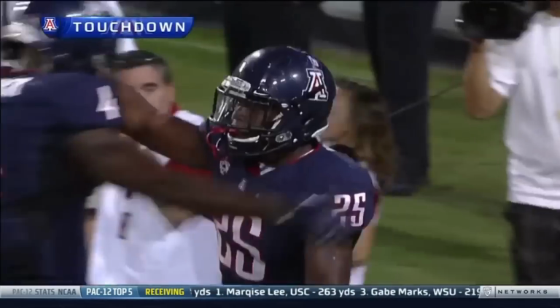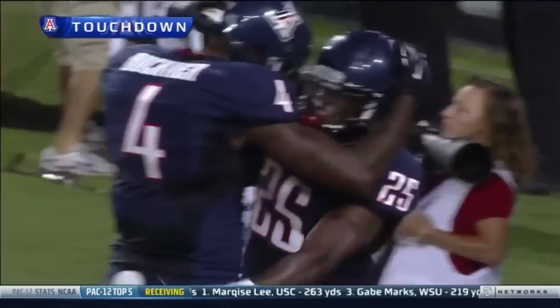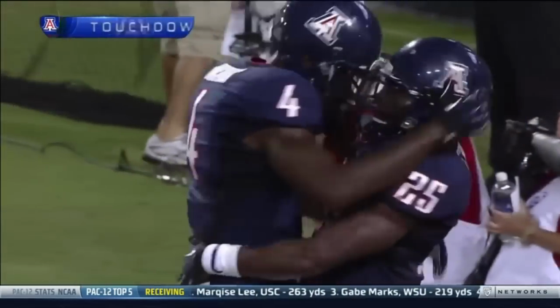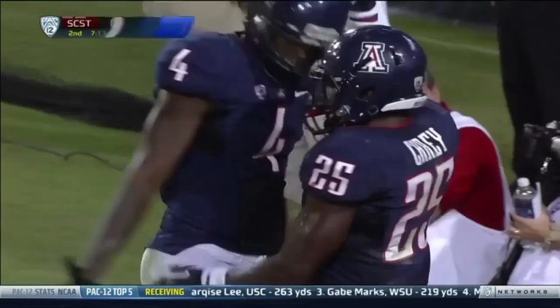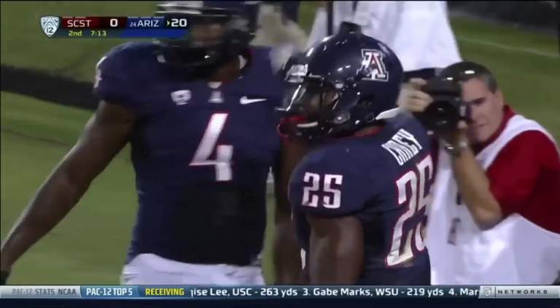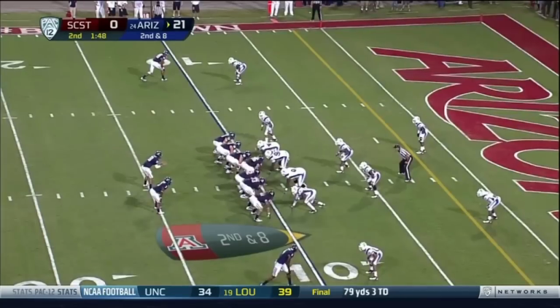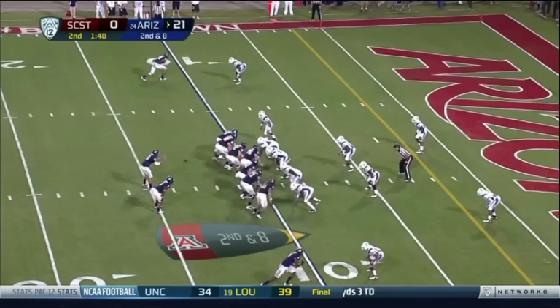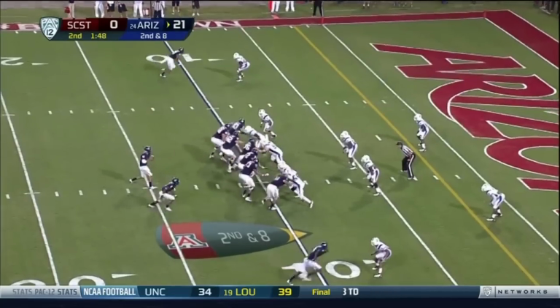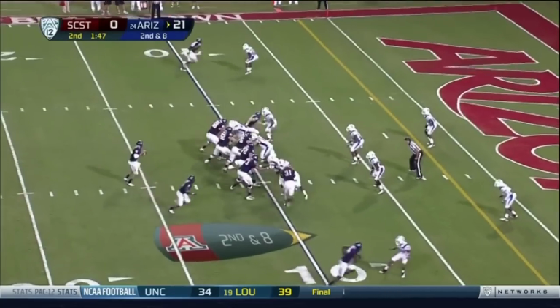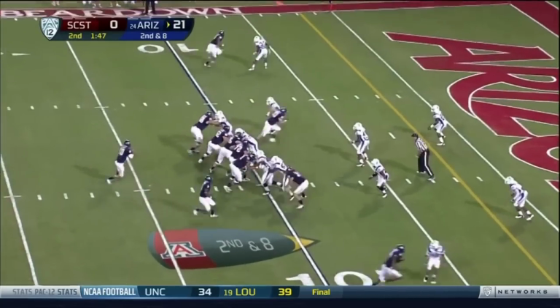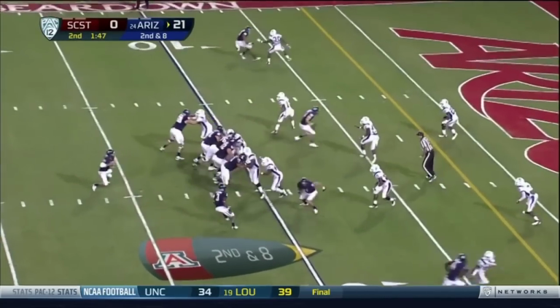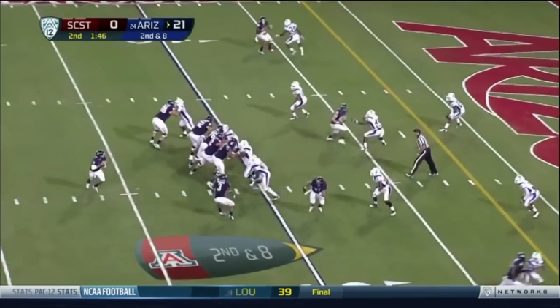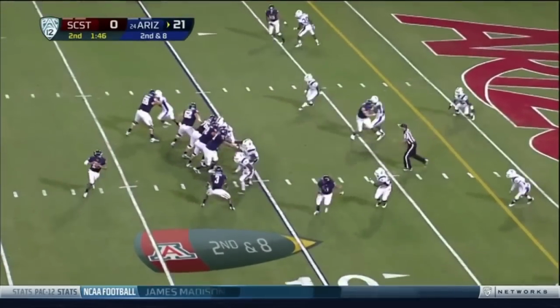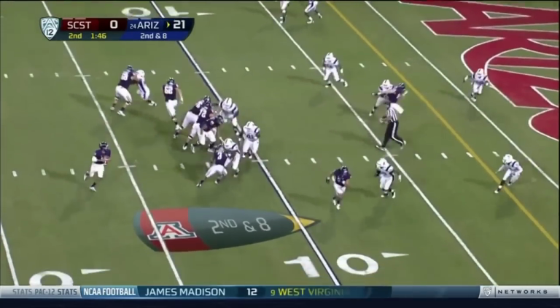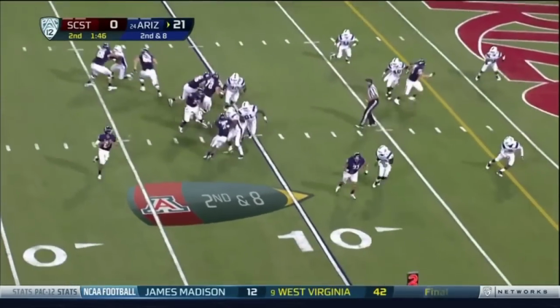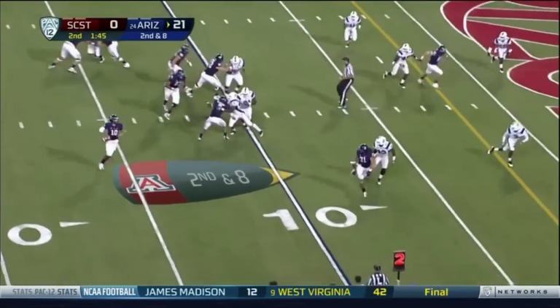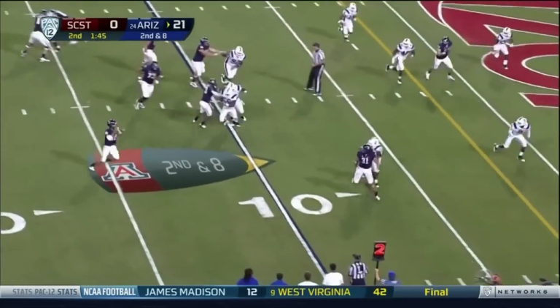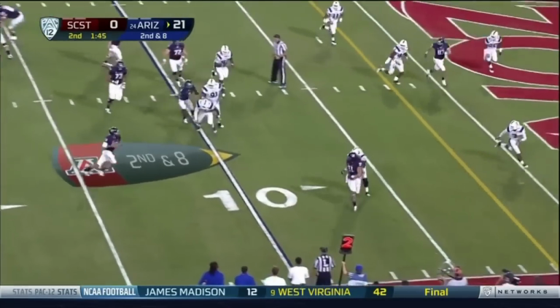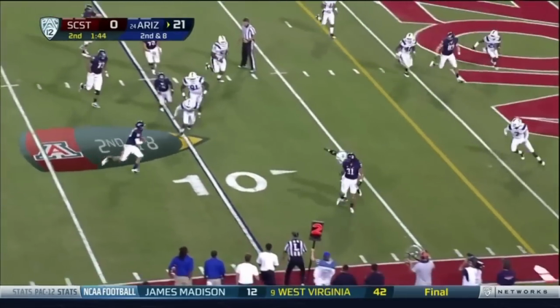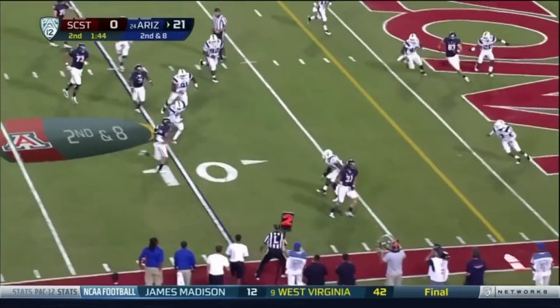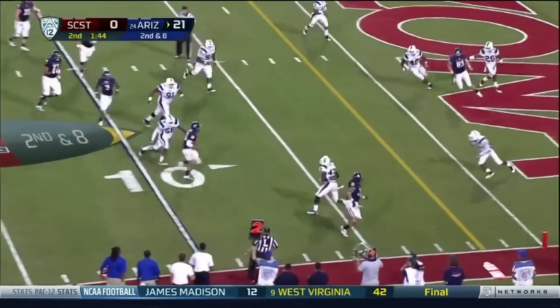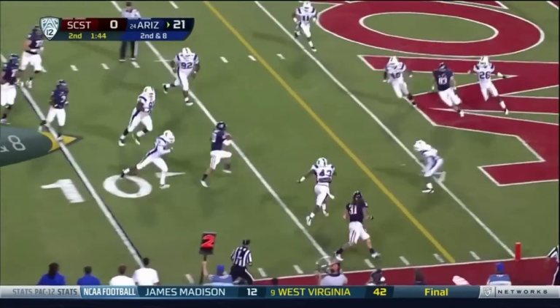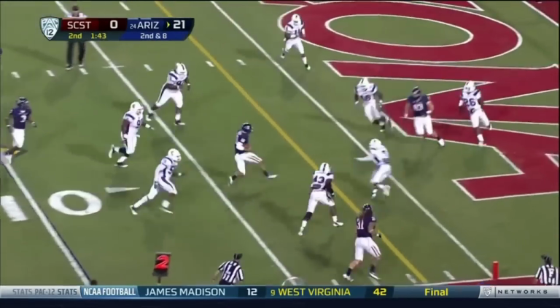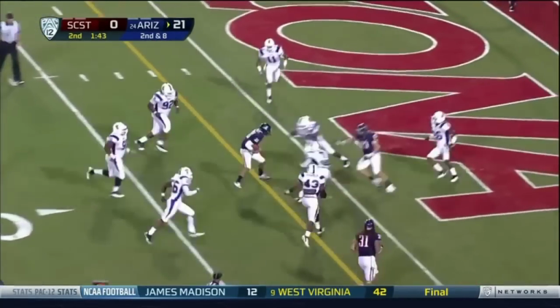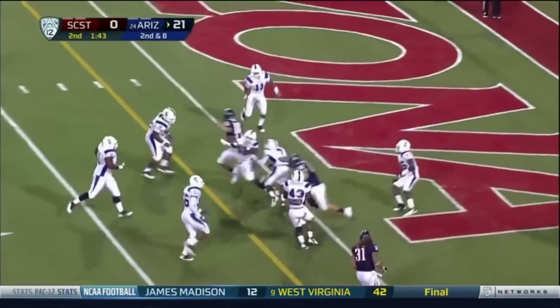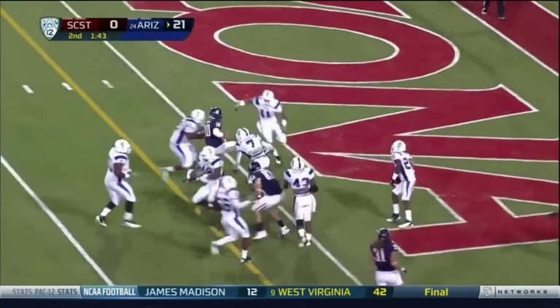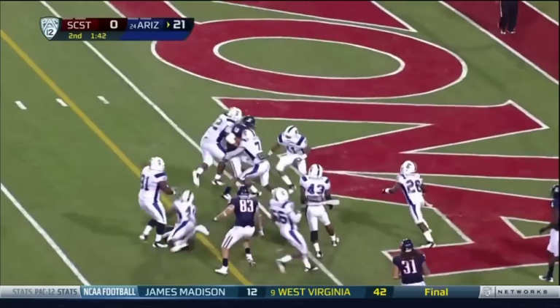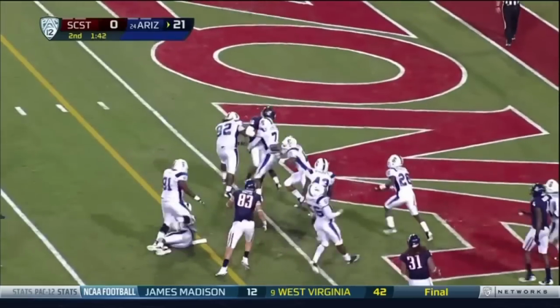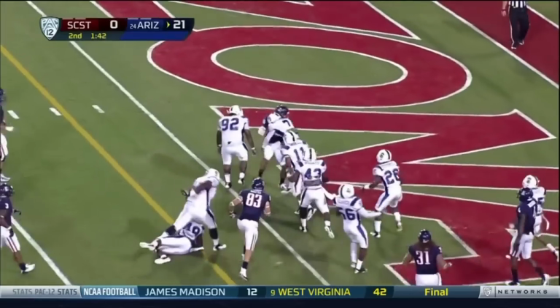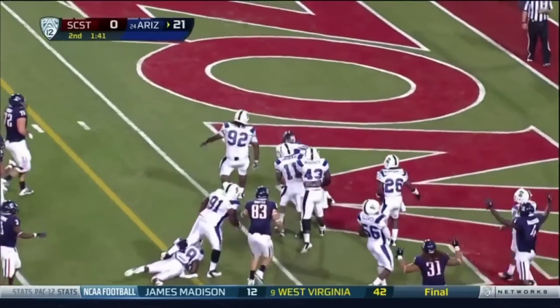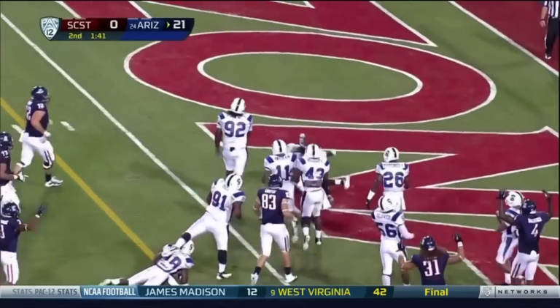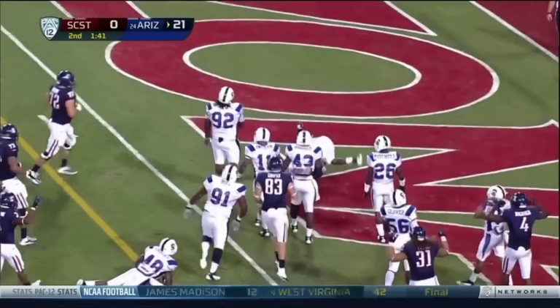Kadeem Carey — talent over there, one of them being Joe Thomas. Scott keeps it — Matt Scott with a hit, end zone, touchdown.